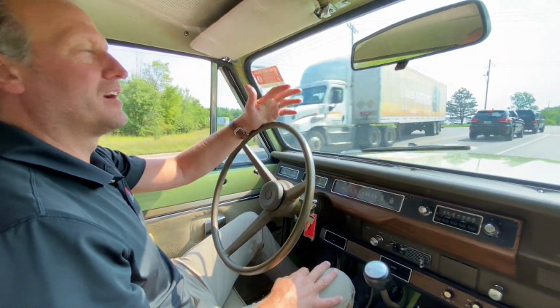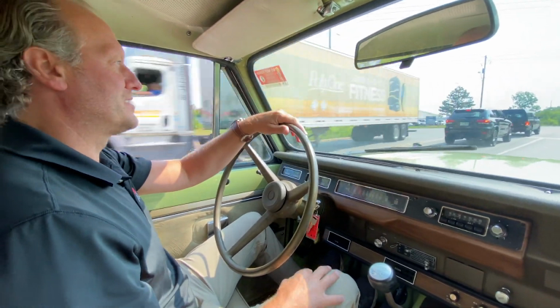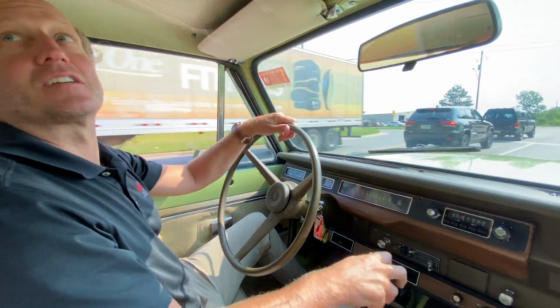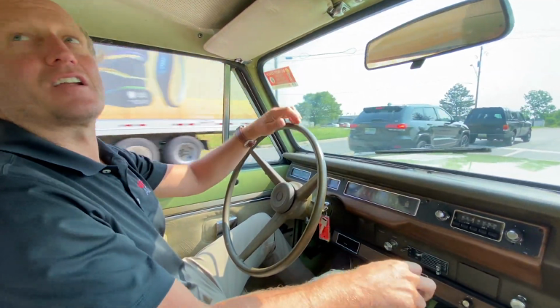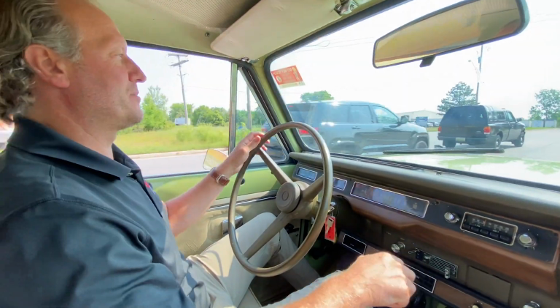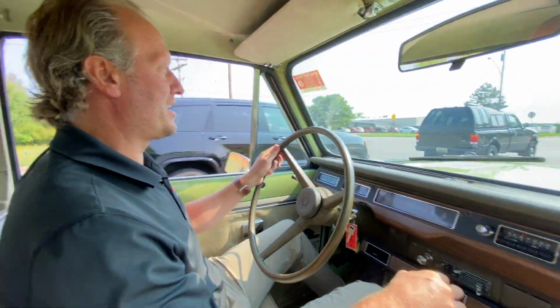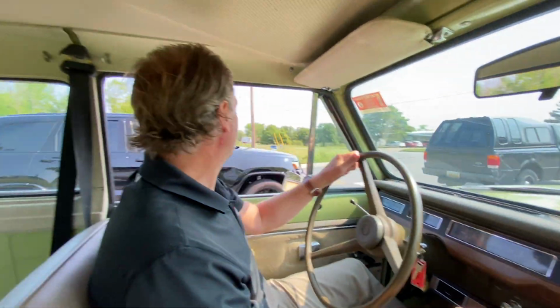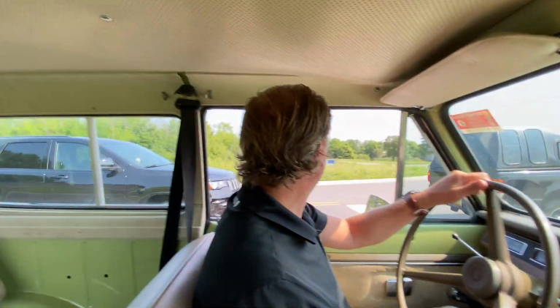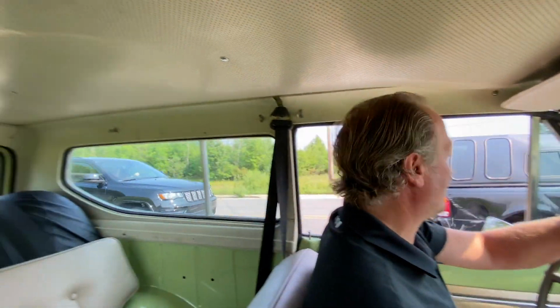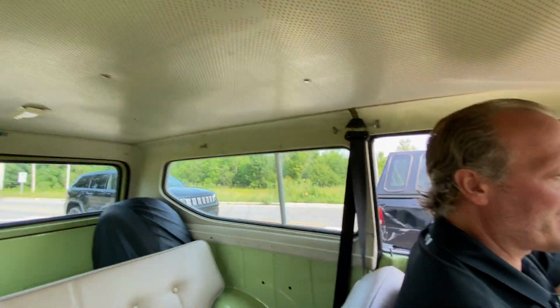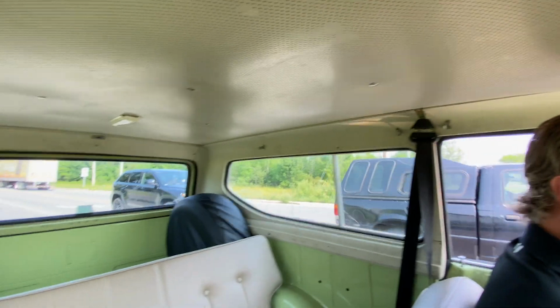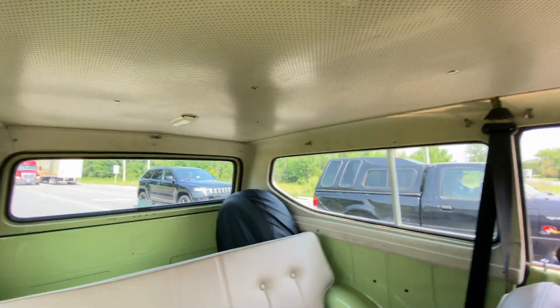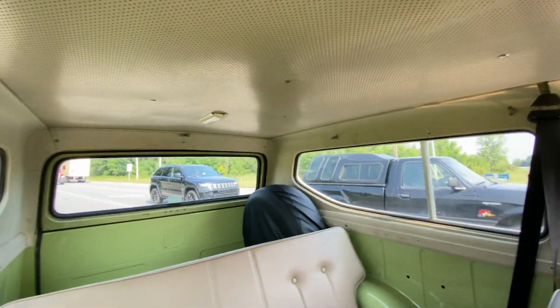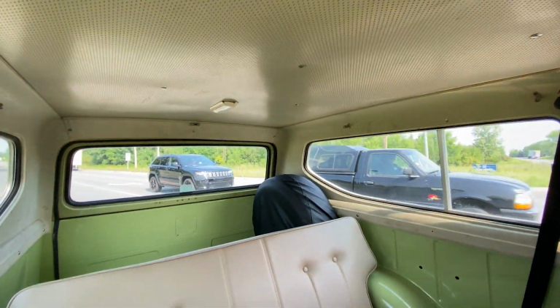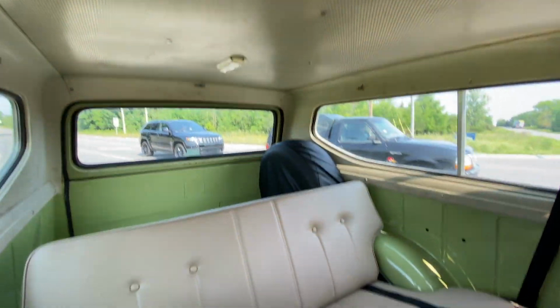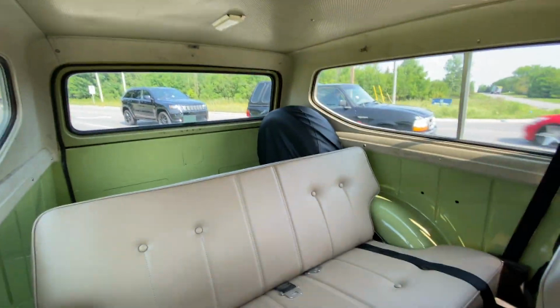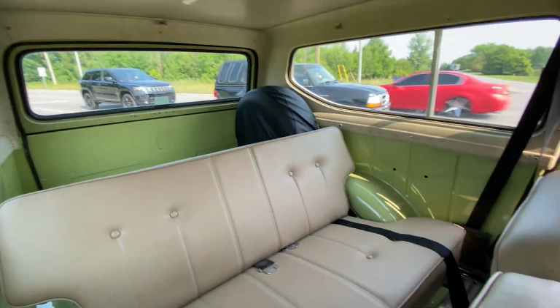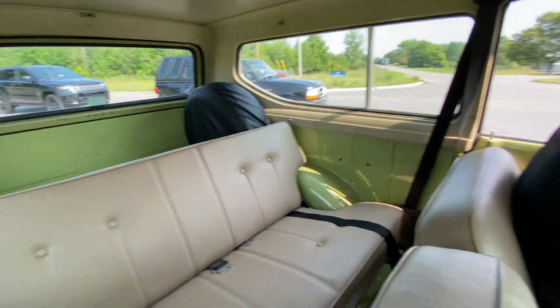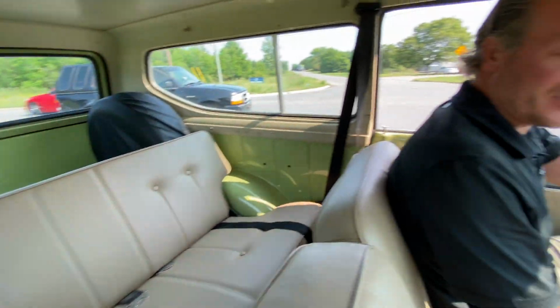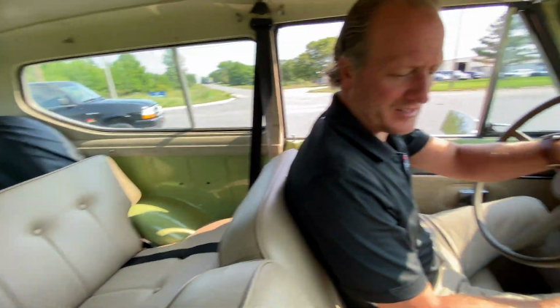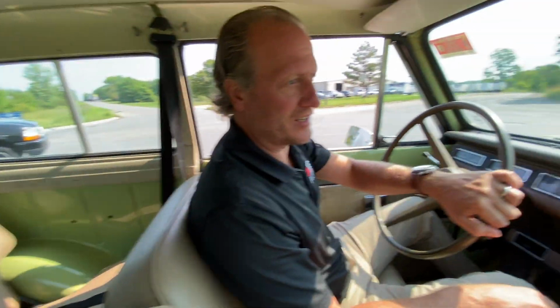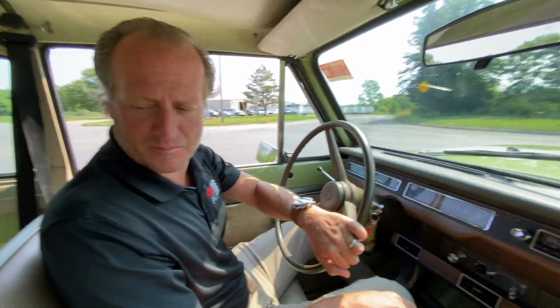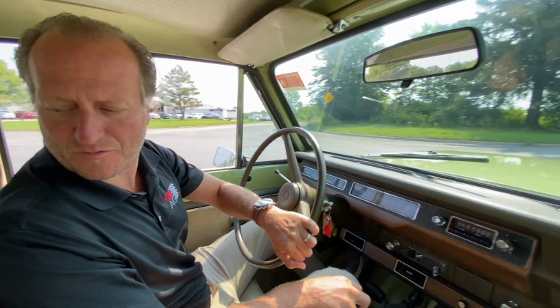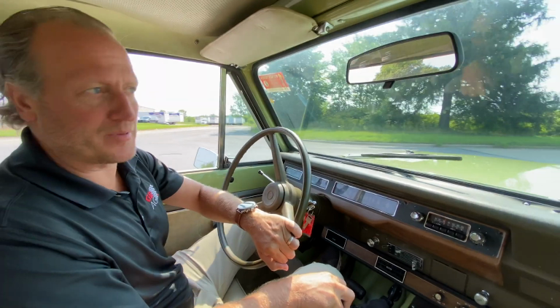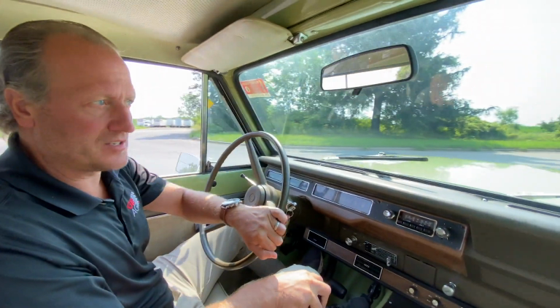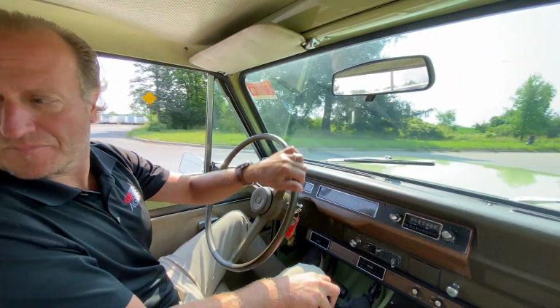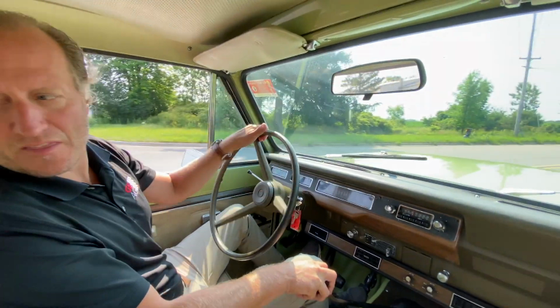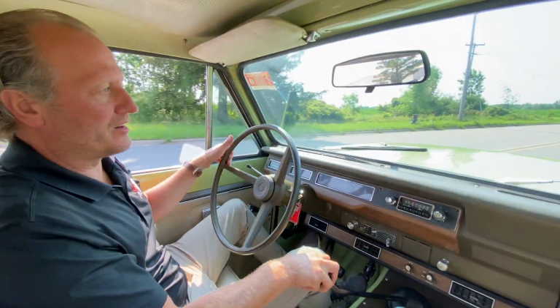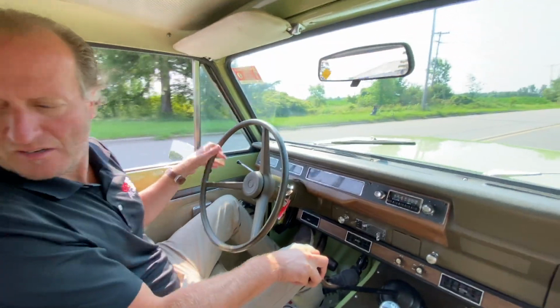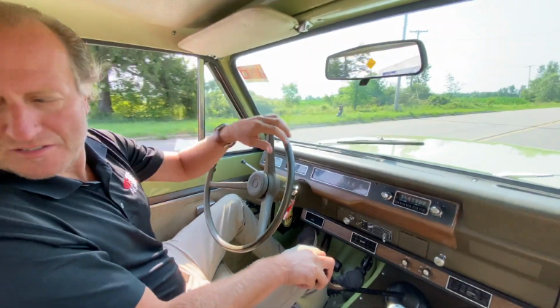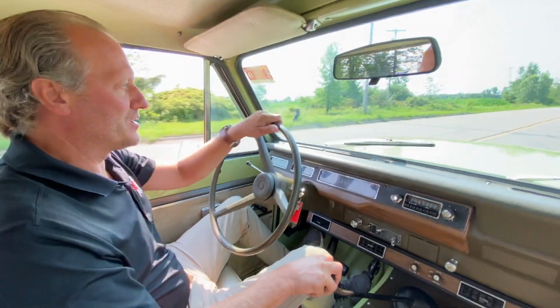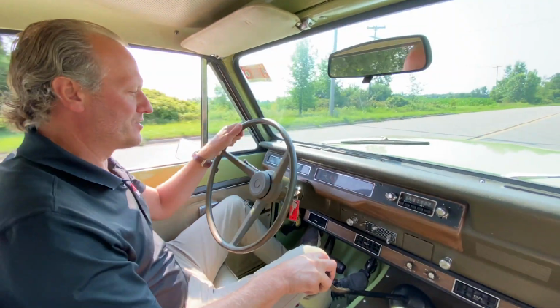The interior is in great shape. Headliner is very nice — obviously restored at some point. The vinyl seats are in excellent condition, both the front bench seat and the rear, with seat belts throughout.